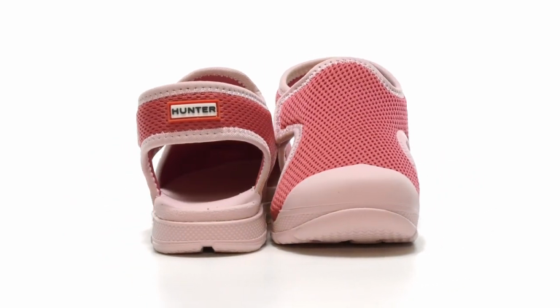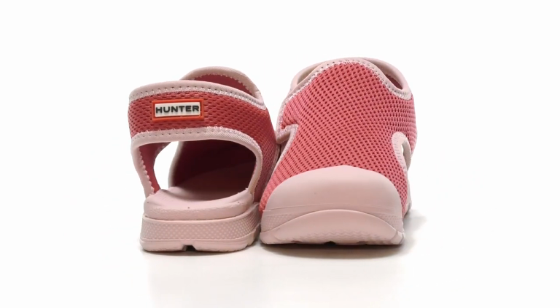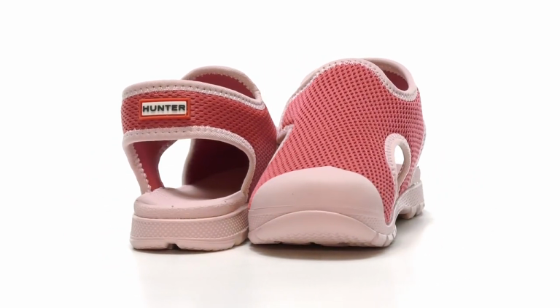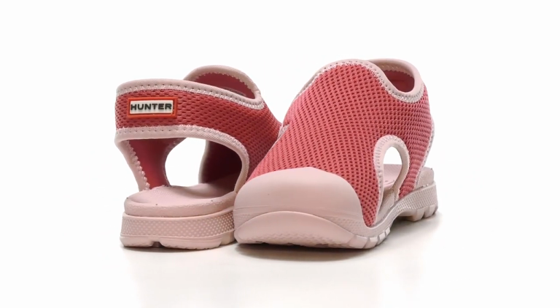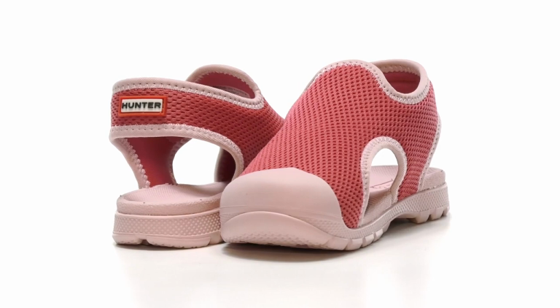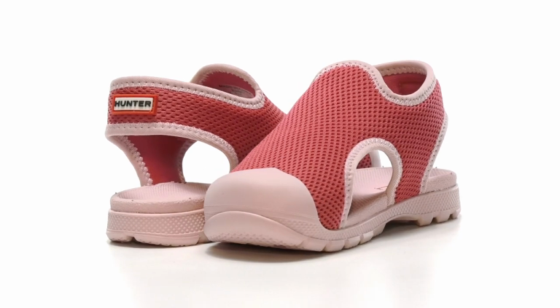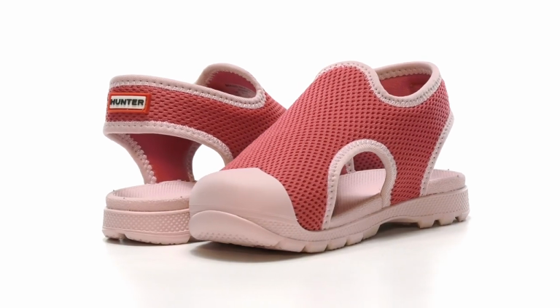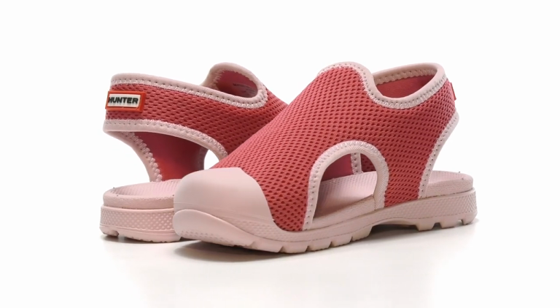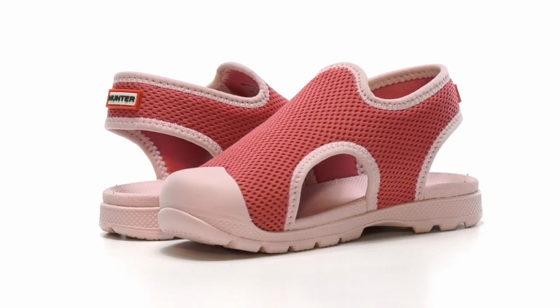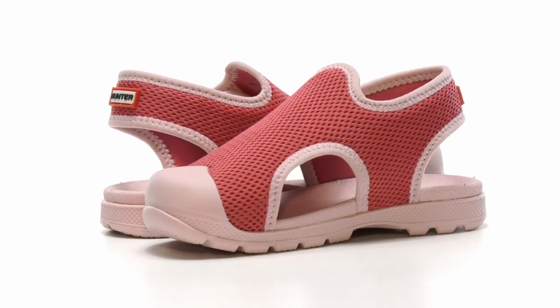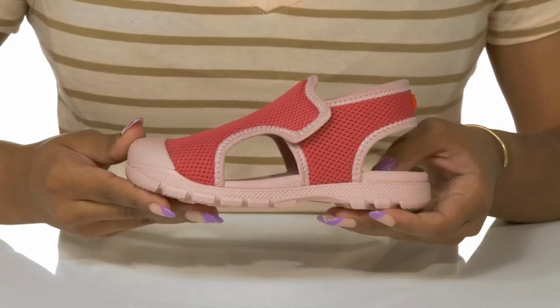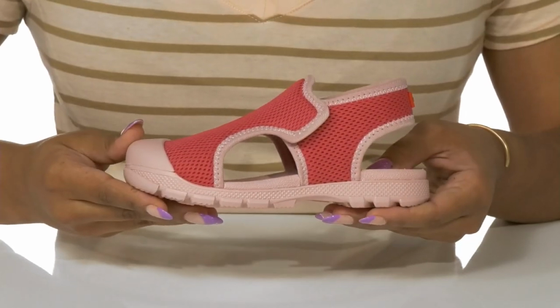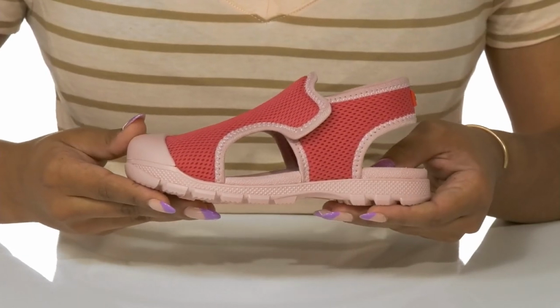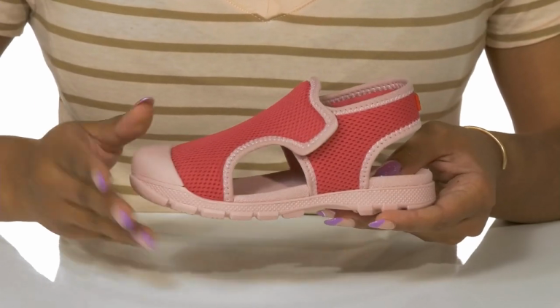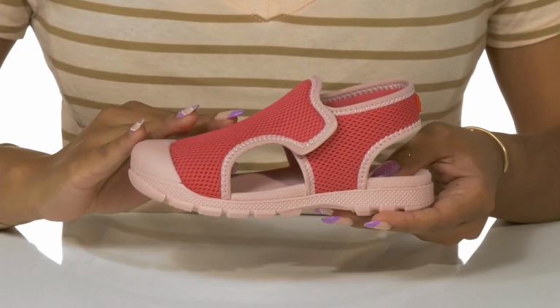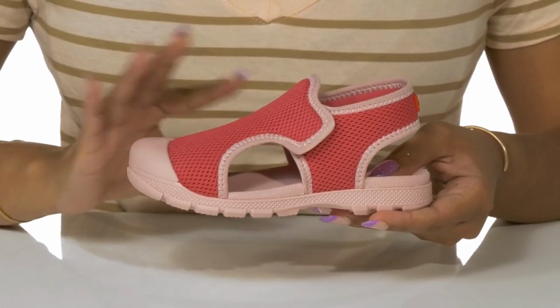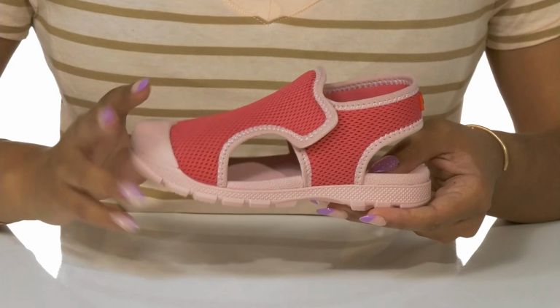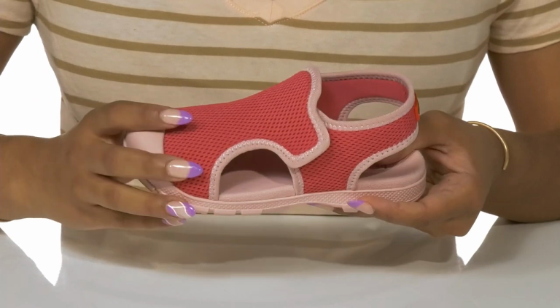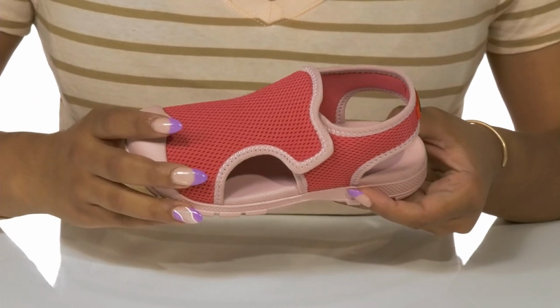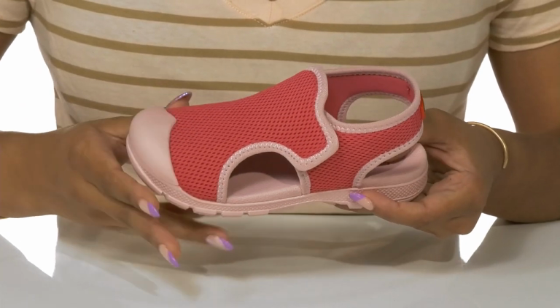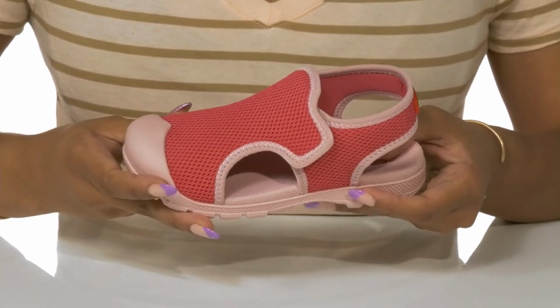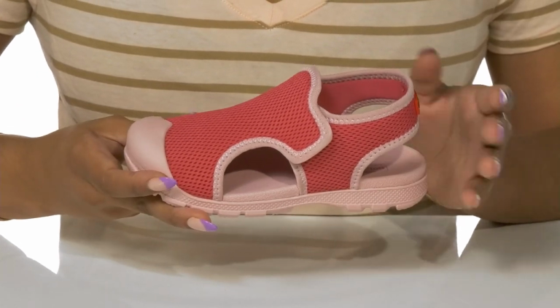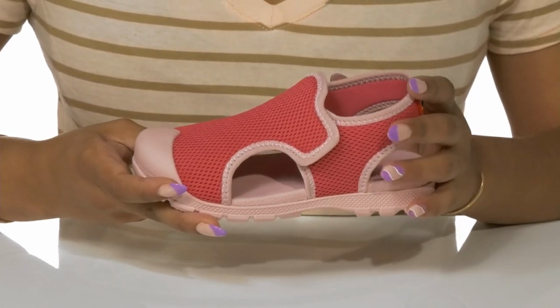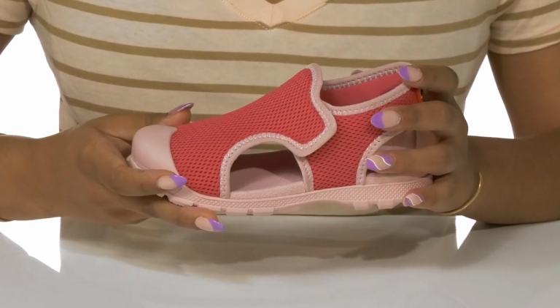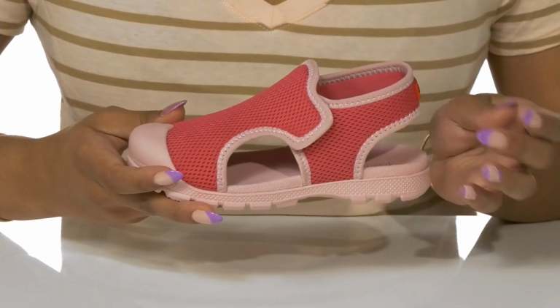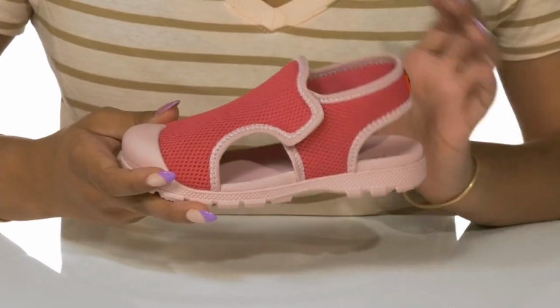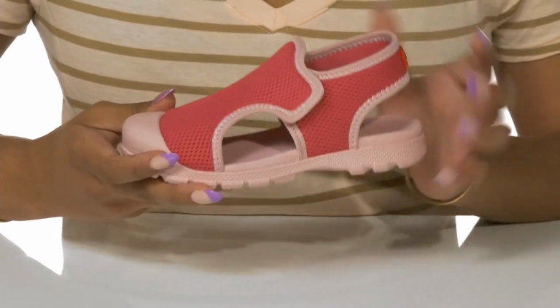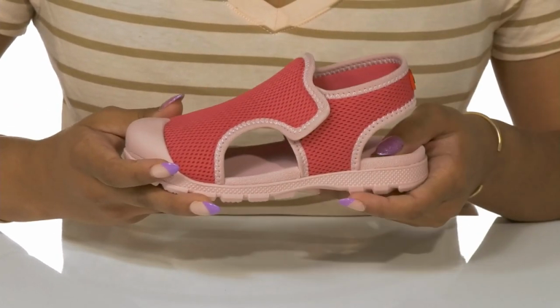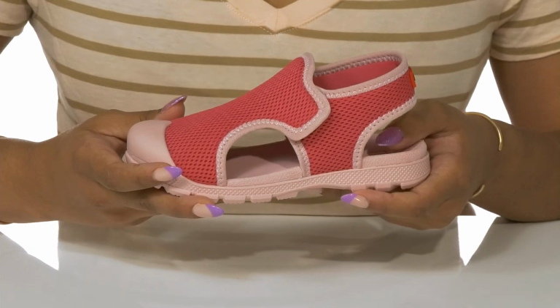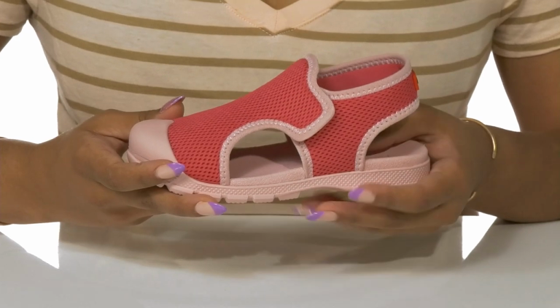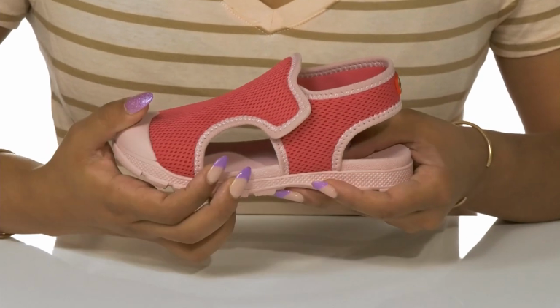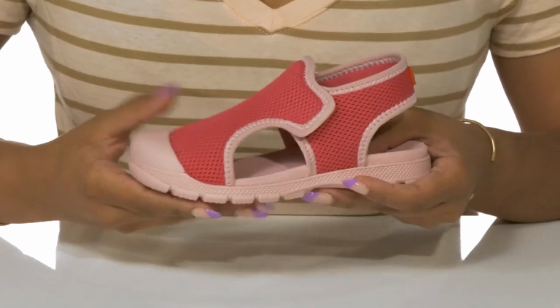Get your child ready for the warmer weather with these mesh outdoor sandals by Hunter. This cute upper has a bright pink and two-tone design with perforated mesh for a cooling feeling on those hot days.